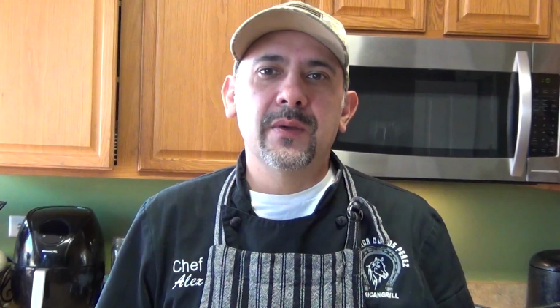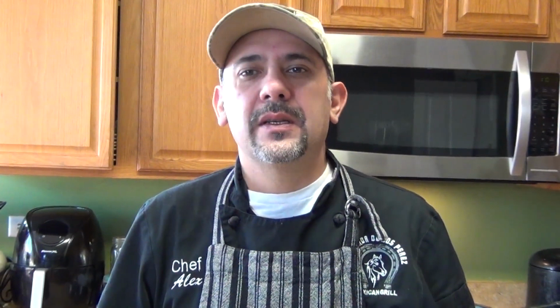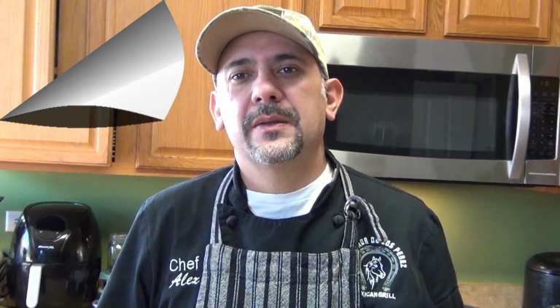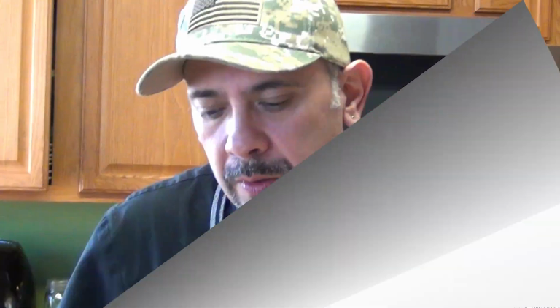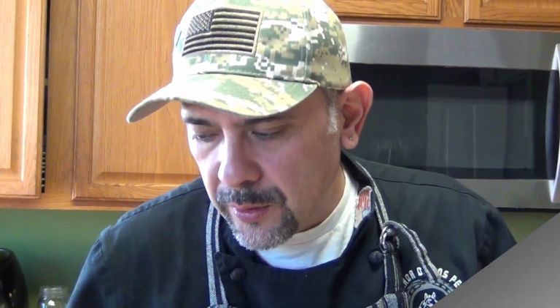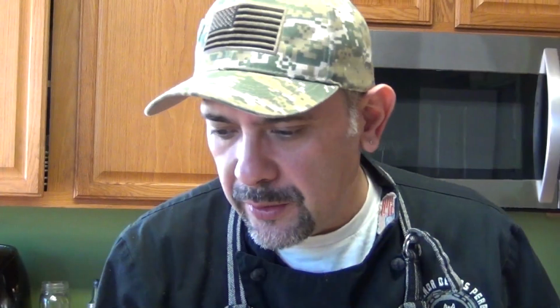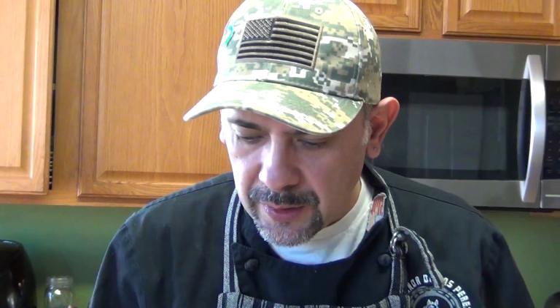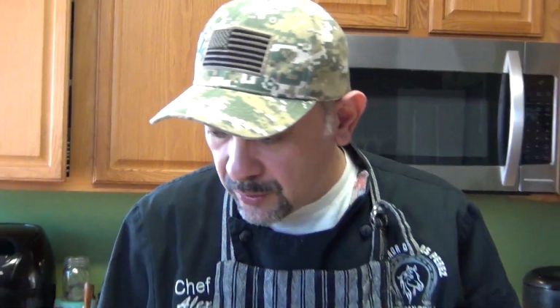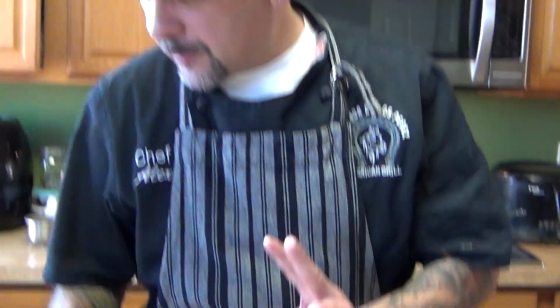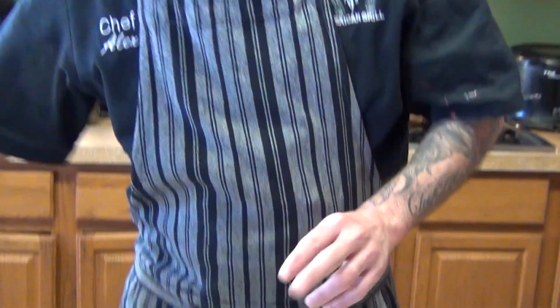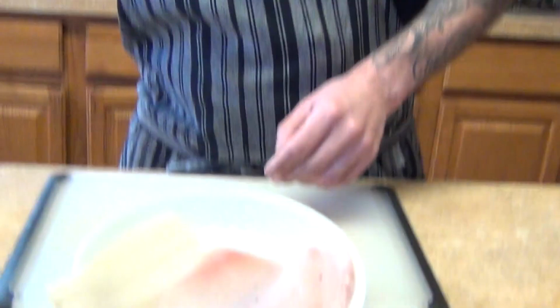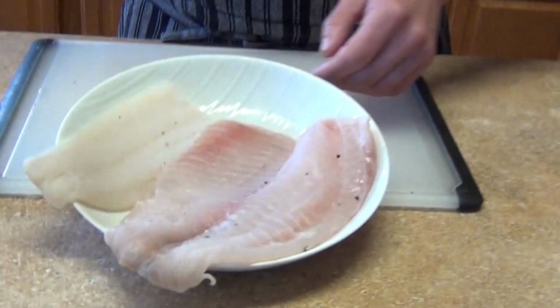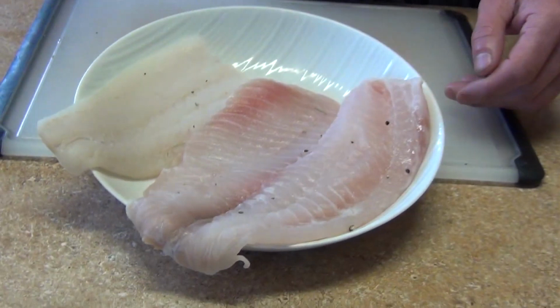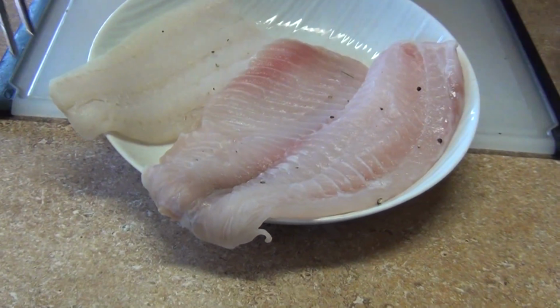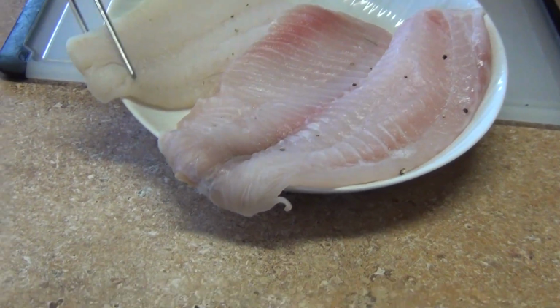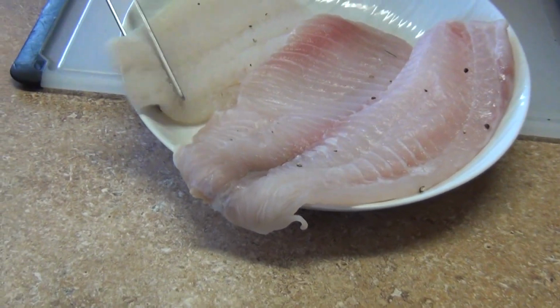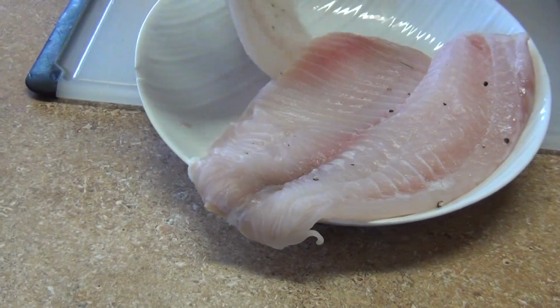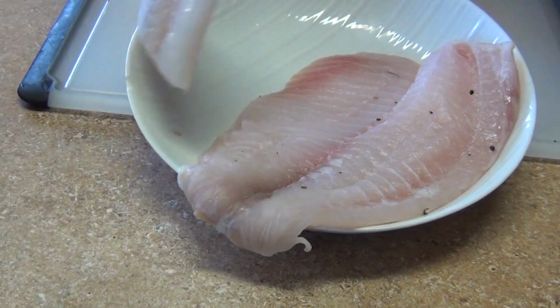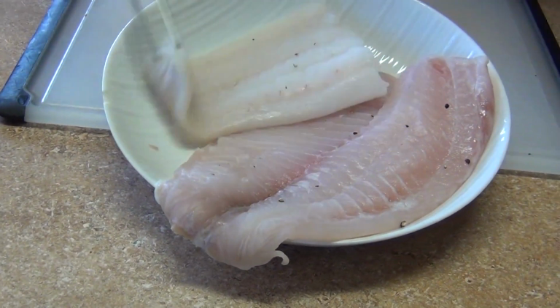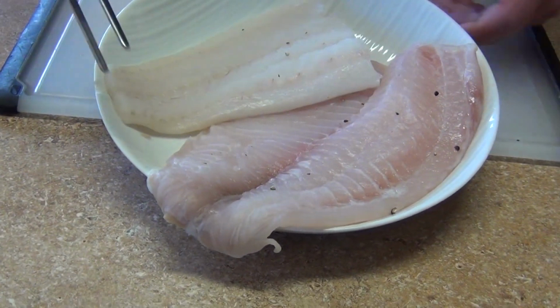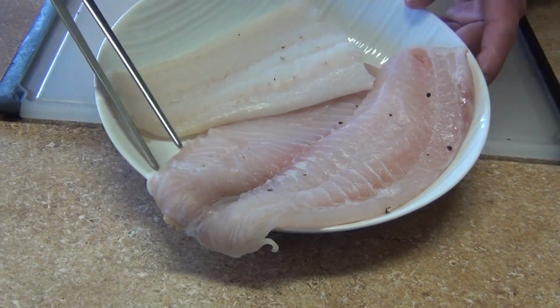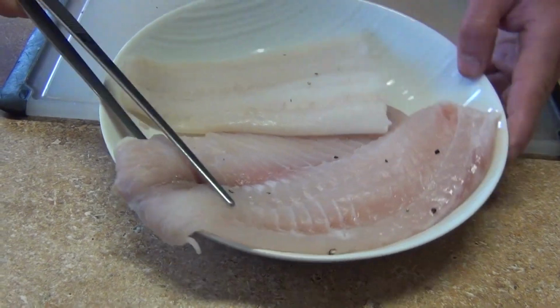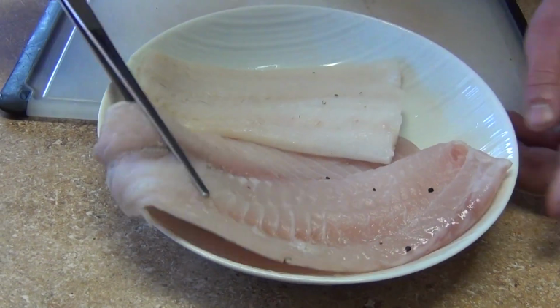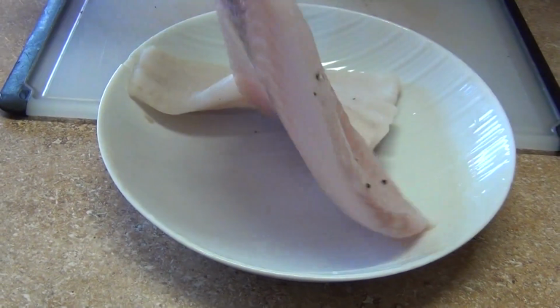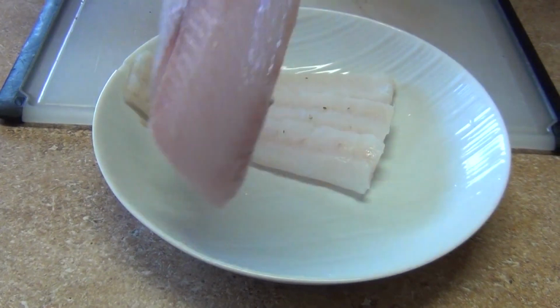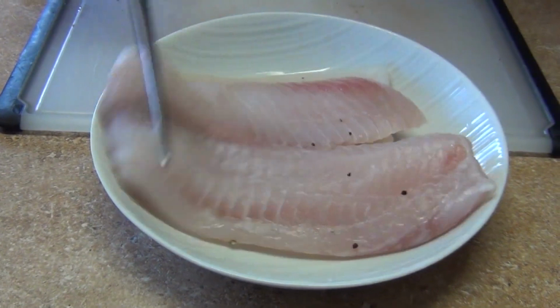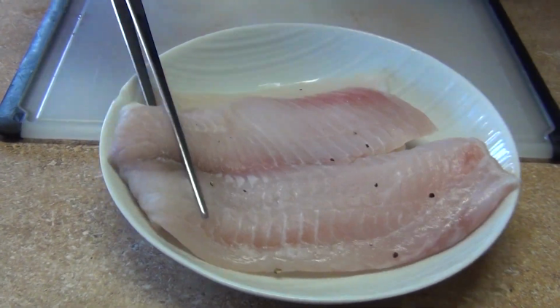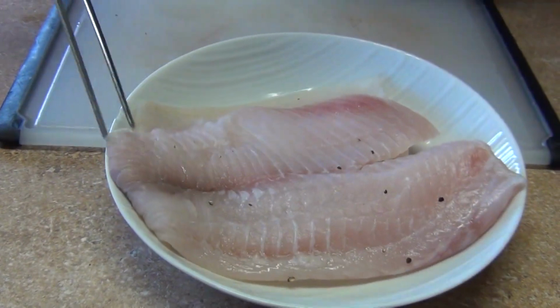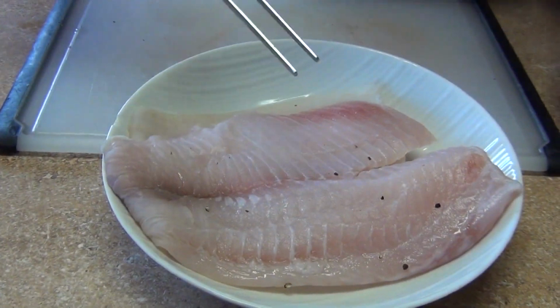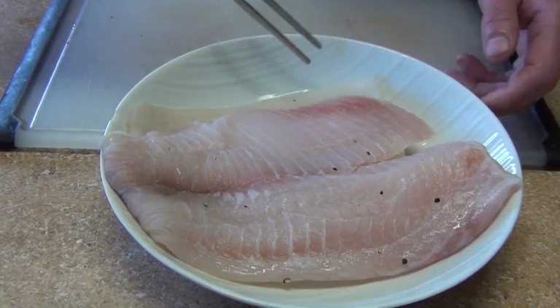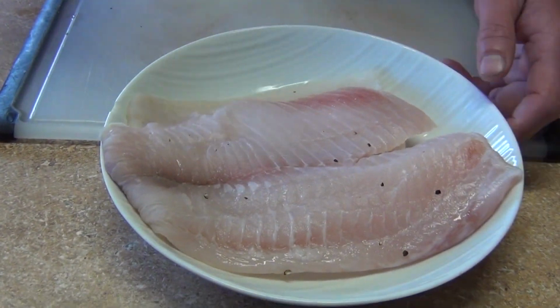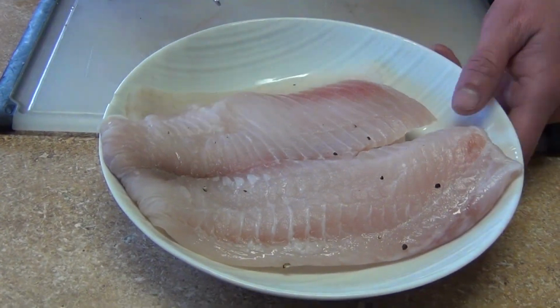We are going to use two types of fish. I got the flaky one, this is a fresh cut, and also I got the firm fish, the tilapia. So you can use any fish that you like.